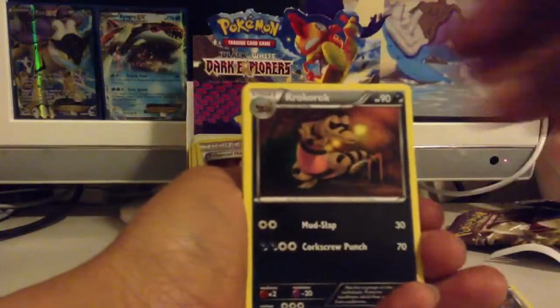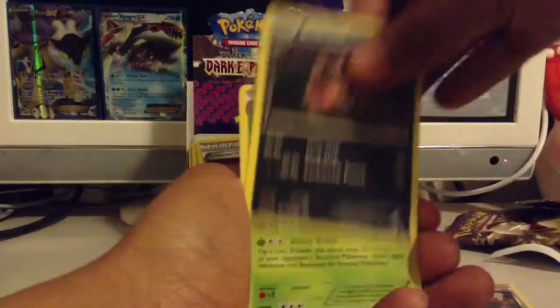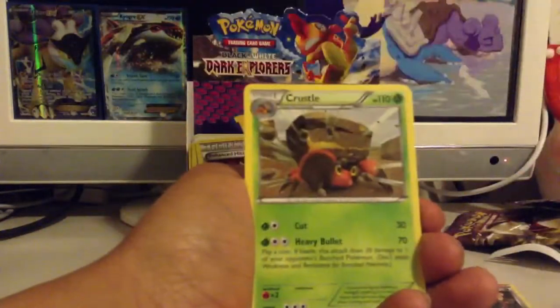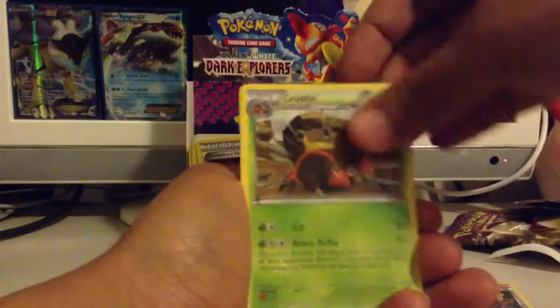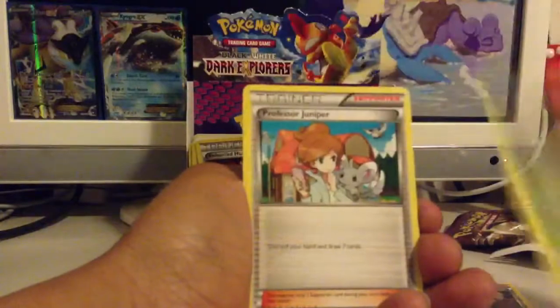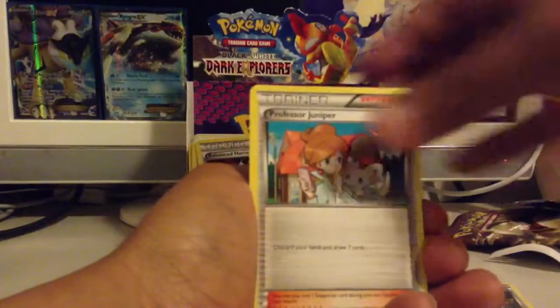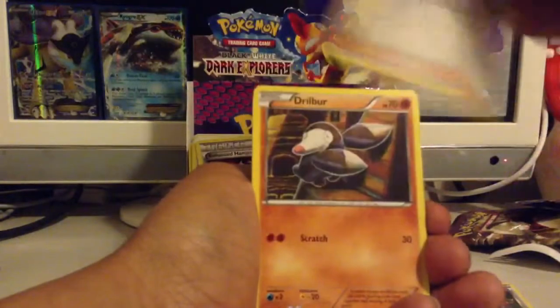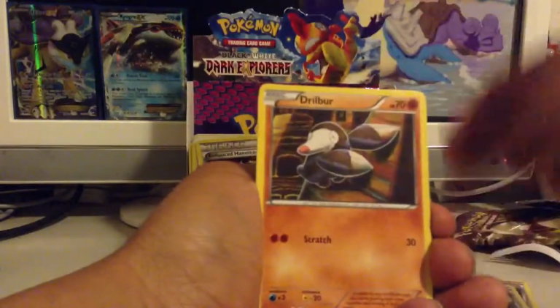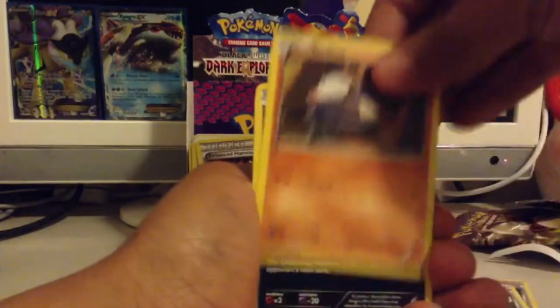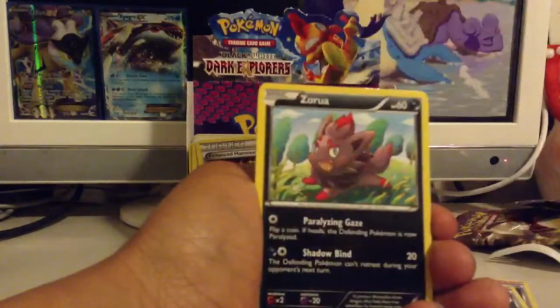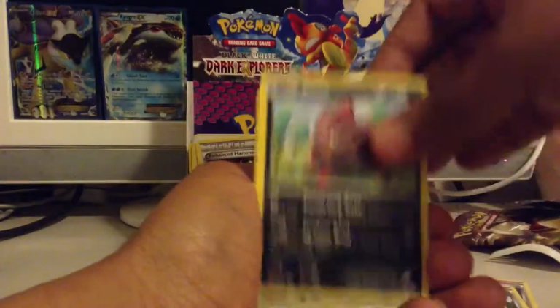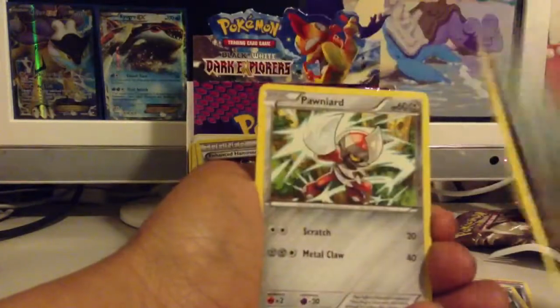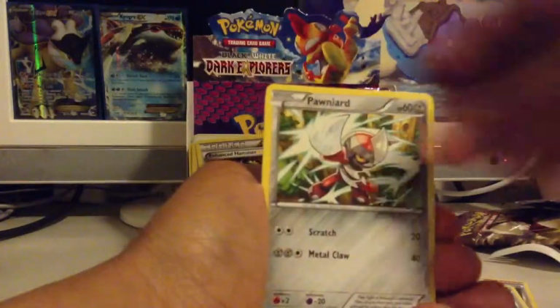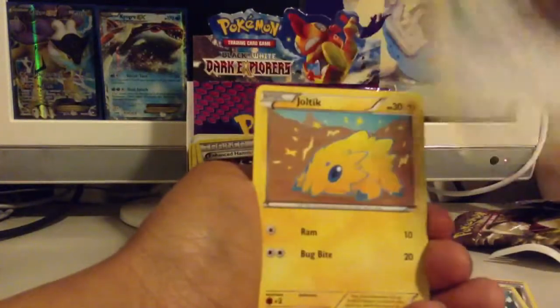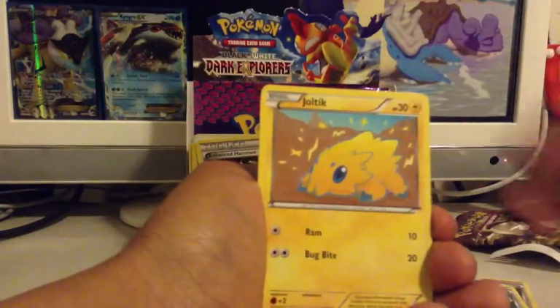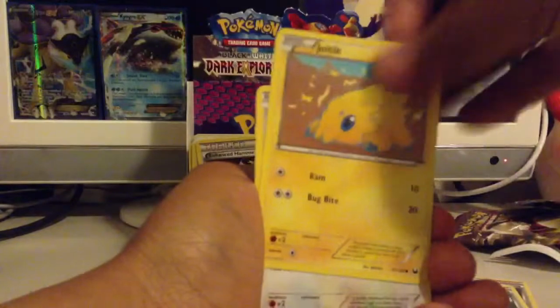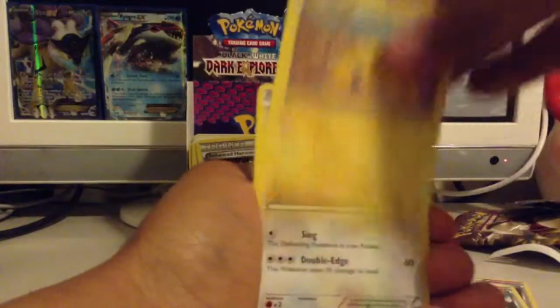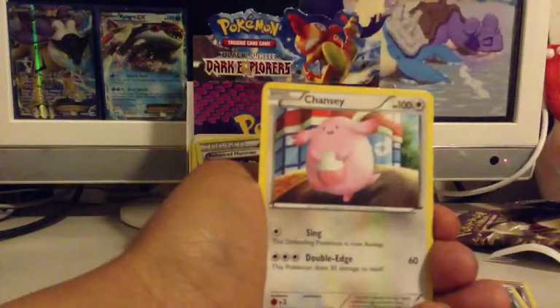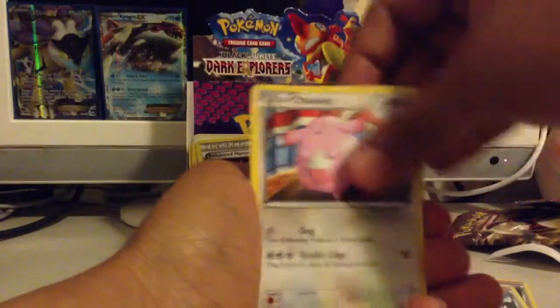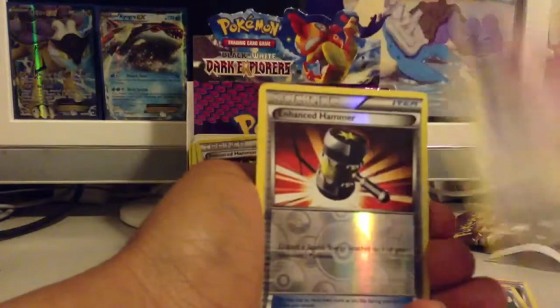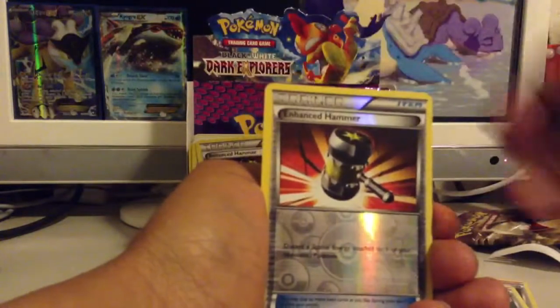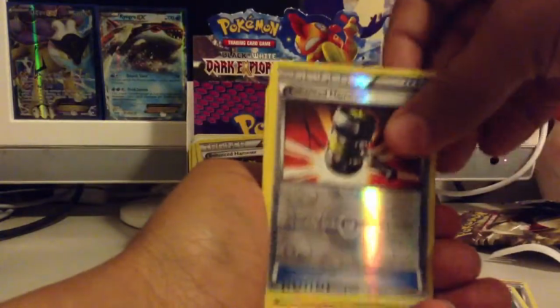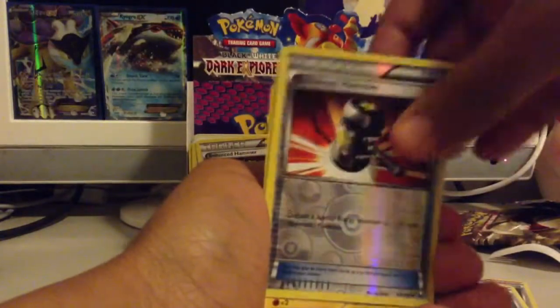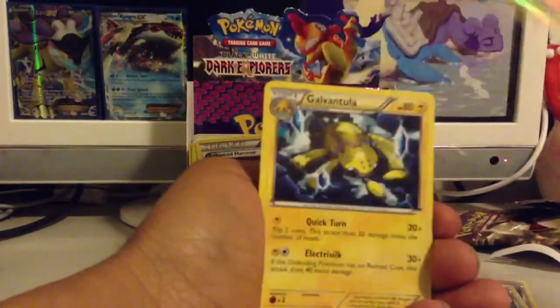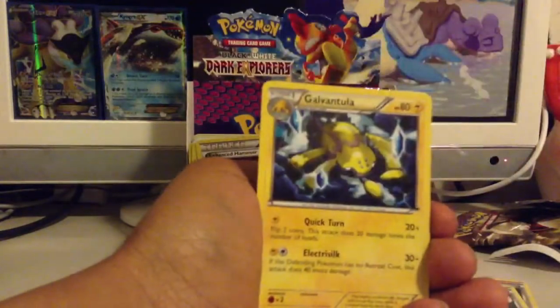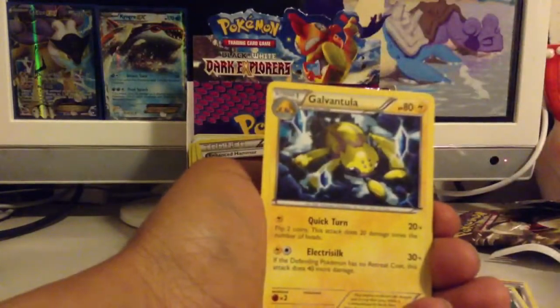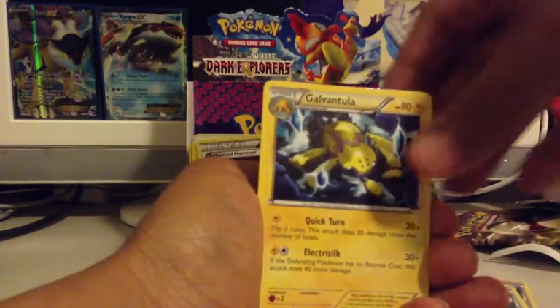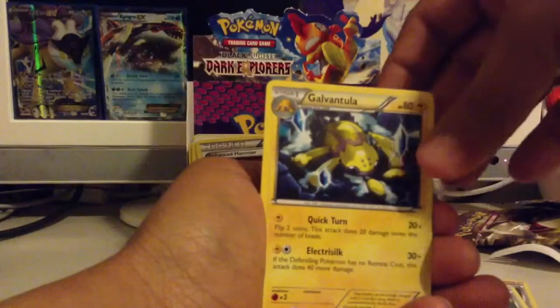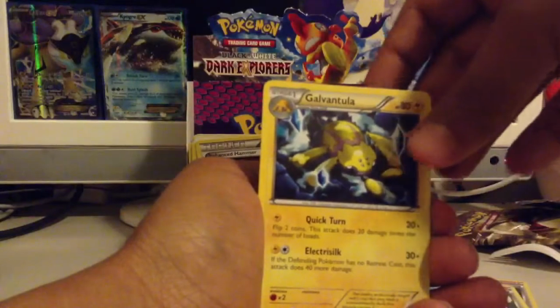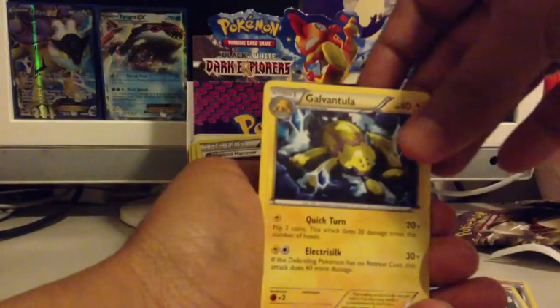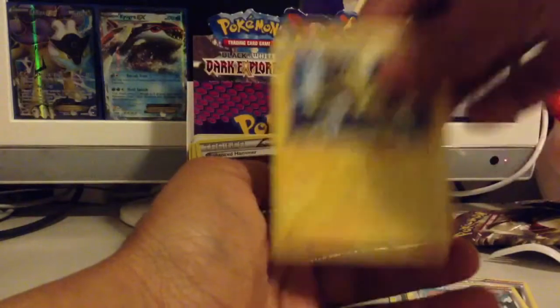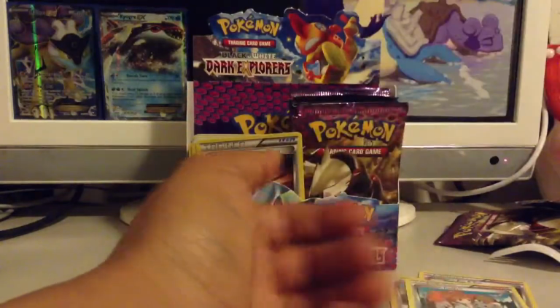Moving on to the next pack. So Crocorak, Crustle, Juniper, Drilbur, Zorua, Poniard, Joltic, Chansey. Enhanced Hammer is my reverse and Galvantula is my rare.